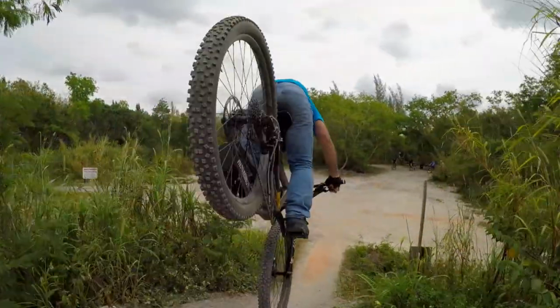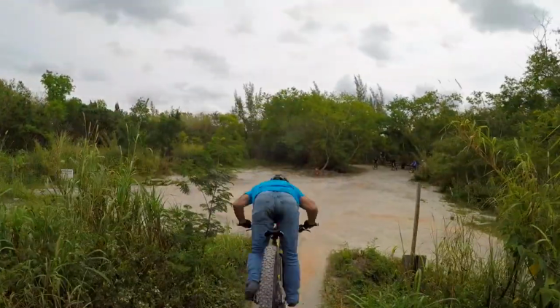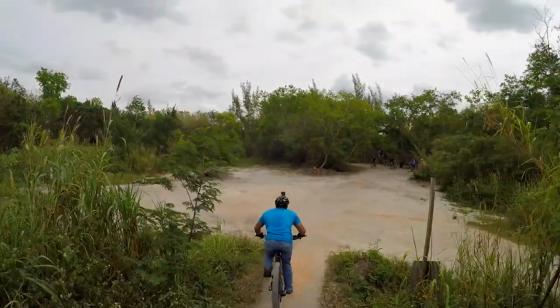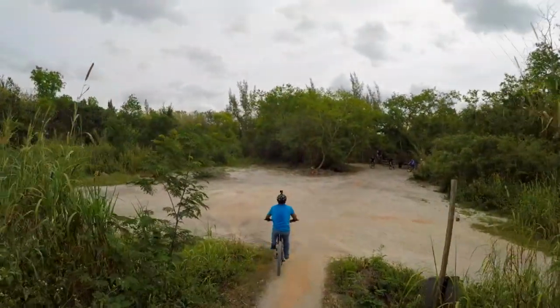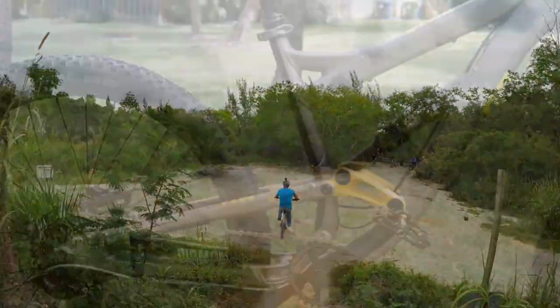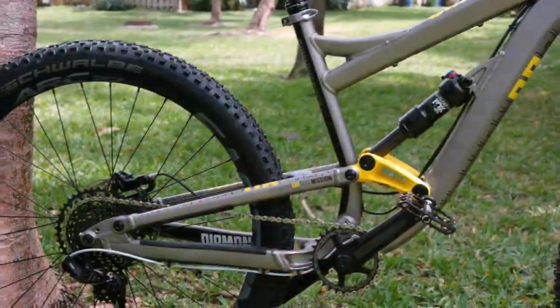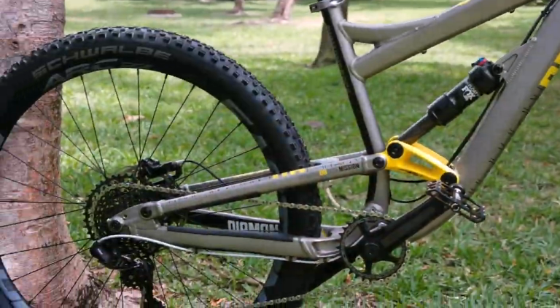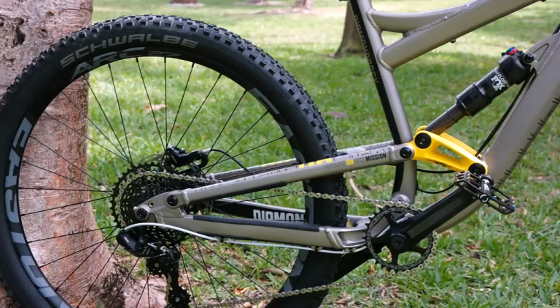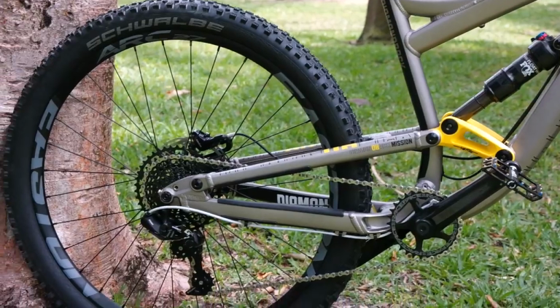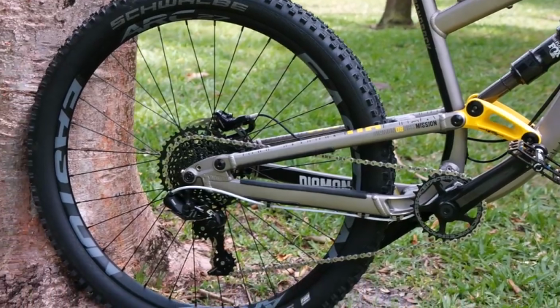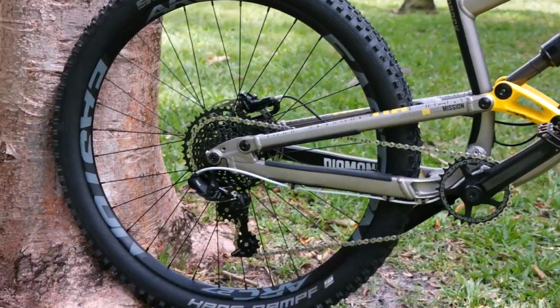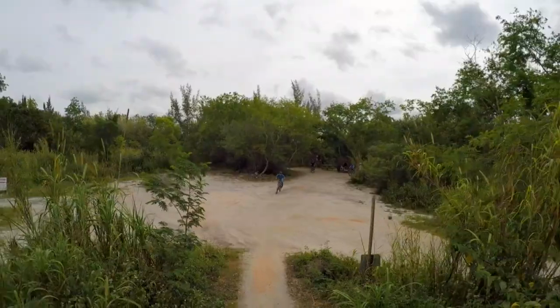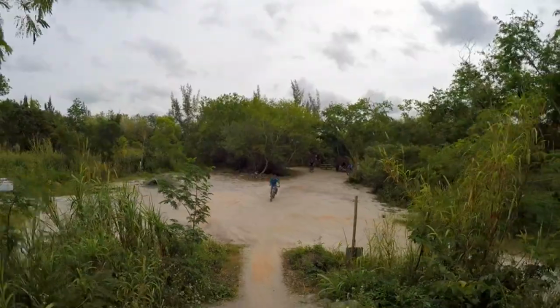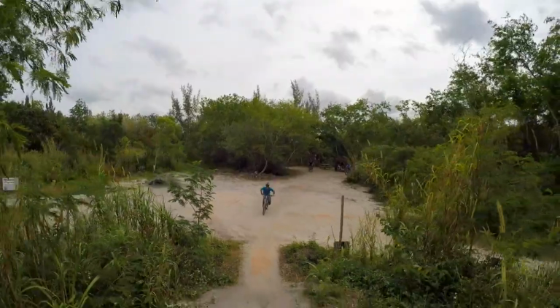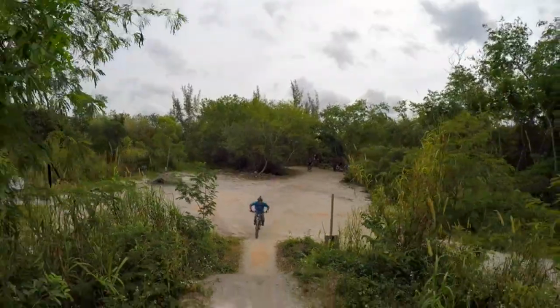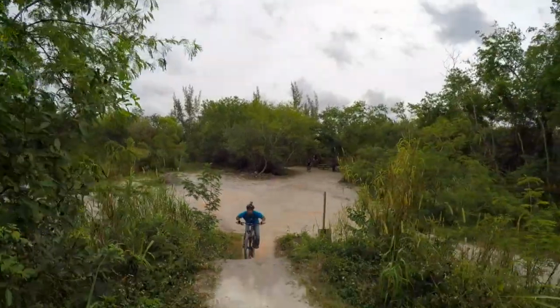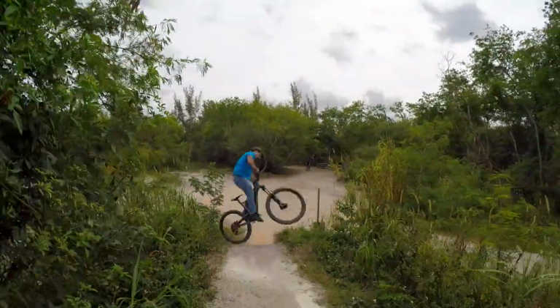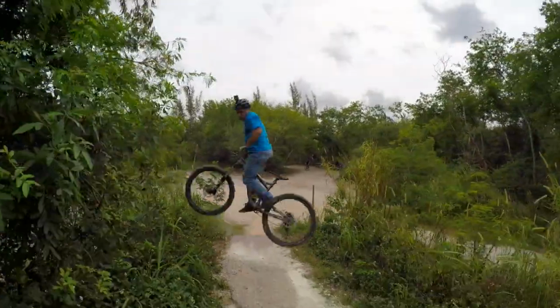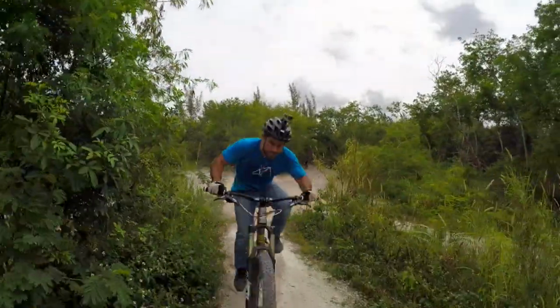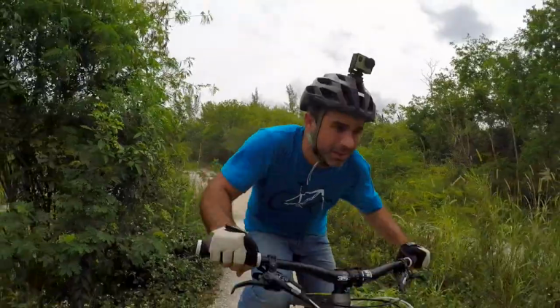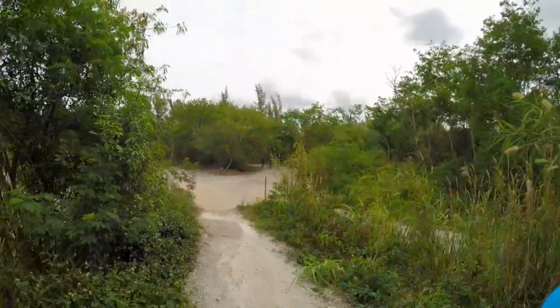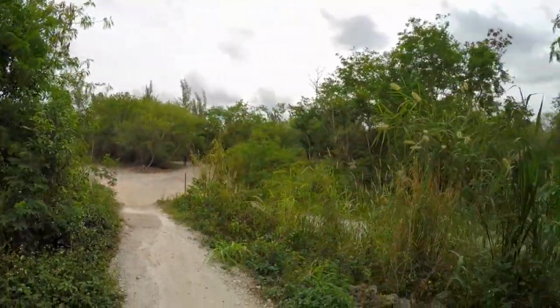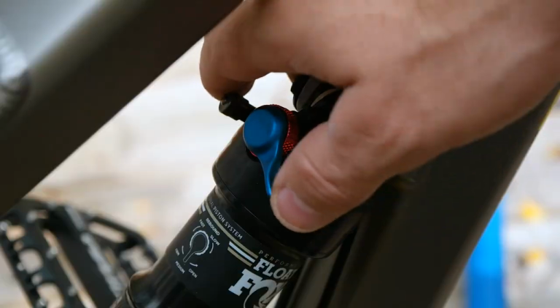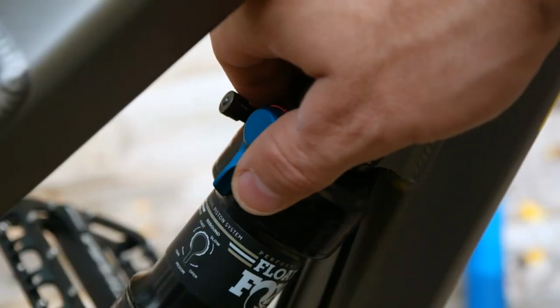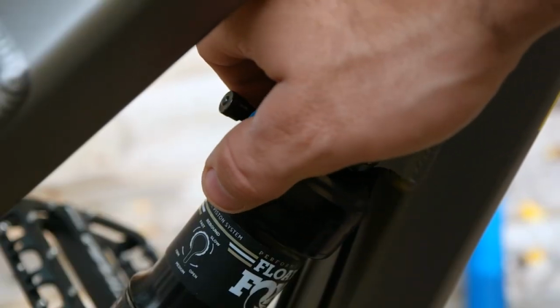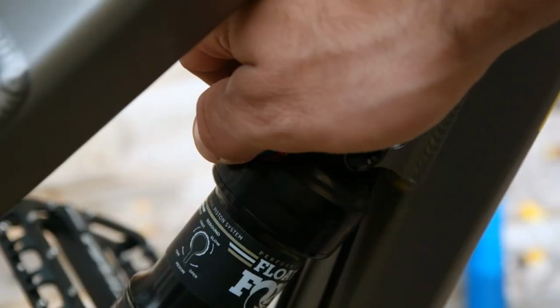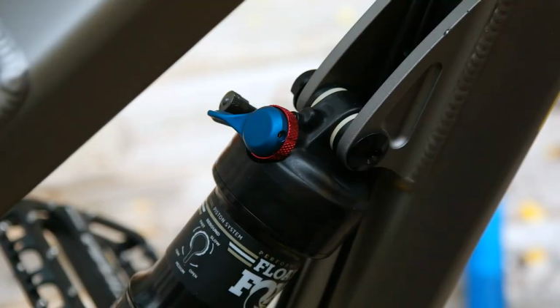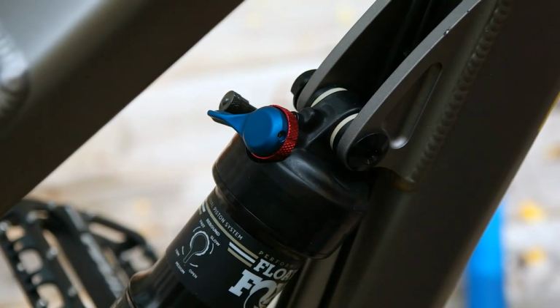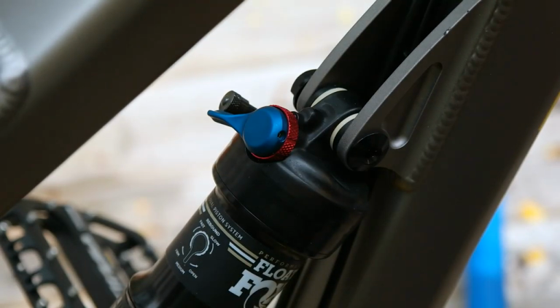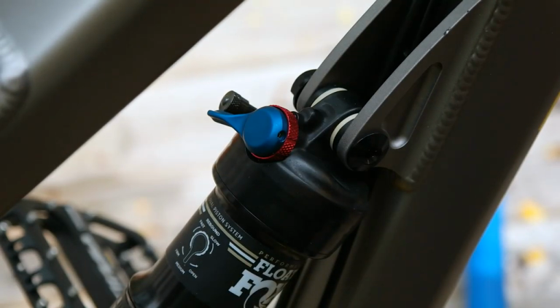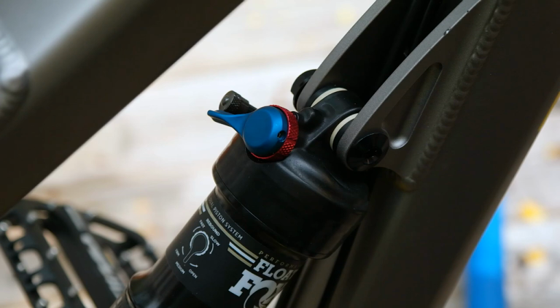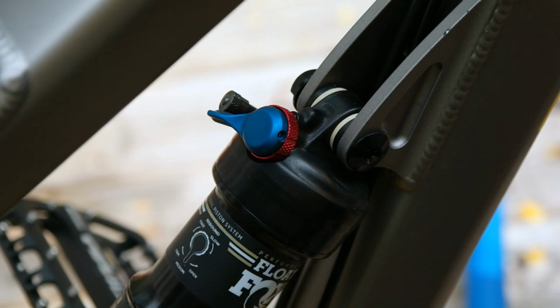Not because of the suspension, but rather the super long chainstay. In theory, this should feel like 360ing a school bus compared to my hardtail. I had the rear shock in climb mode for this 360, but it still gave me just enough squish to really stick the landing.